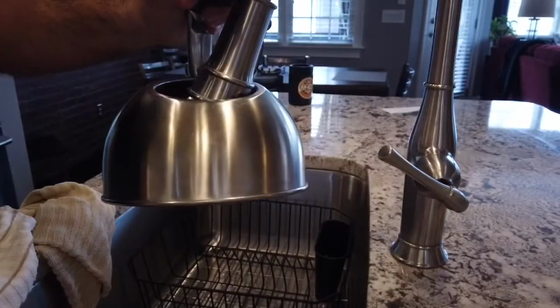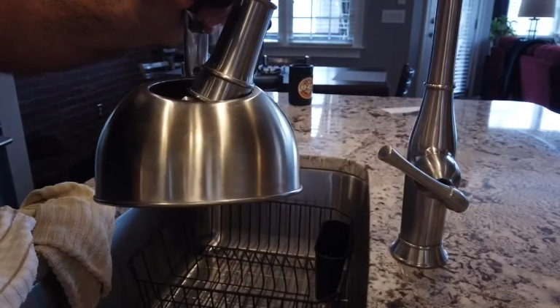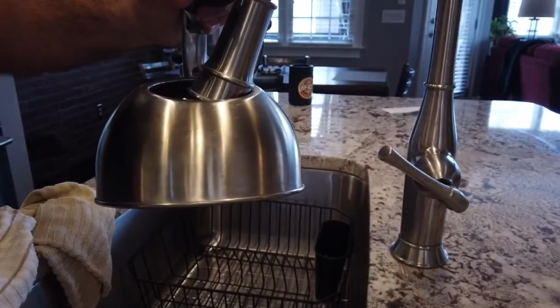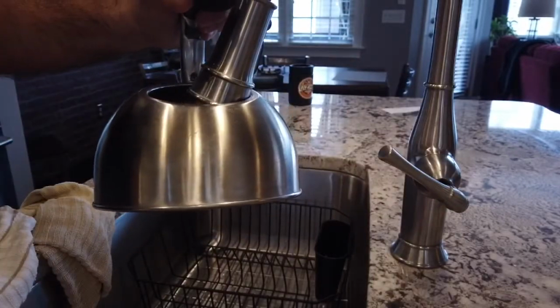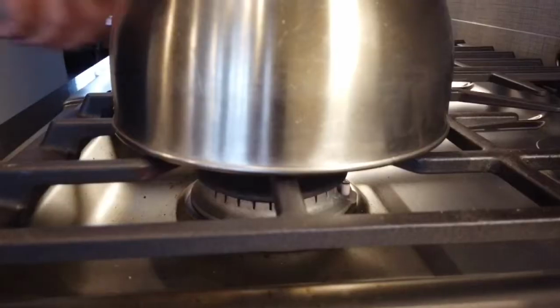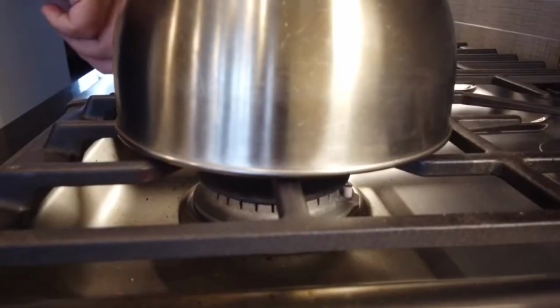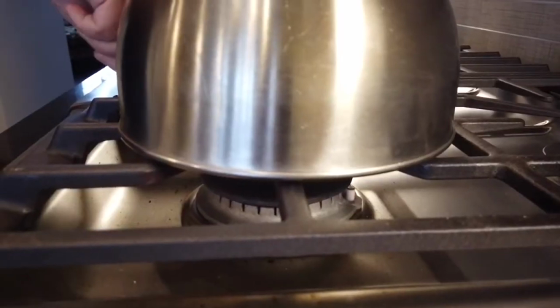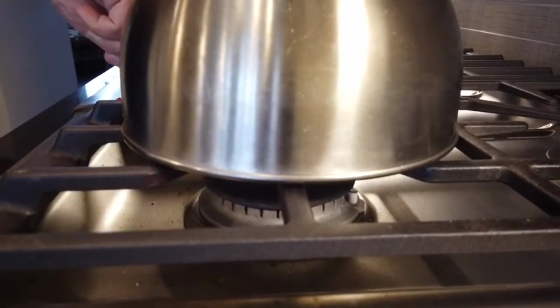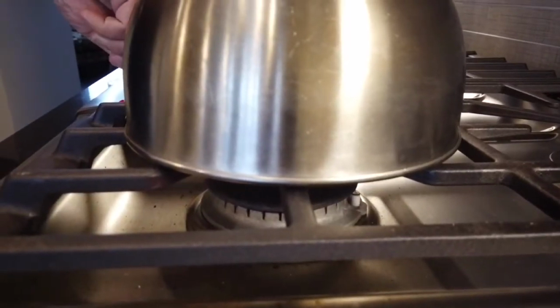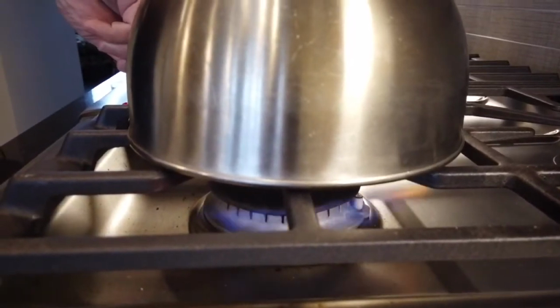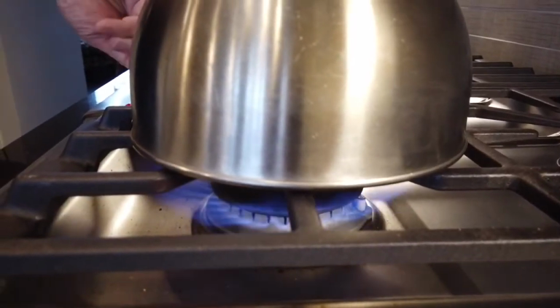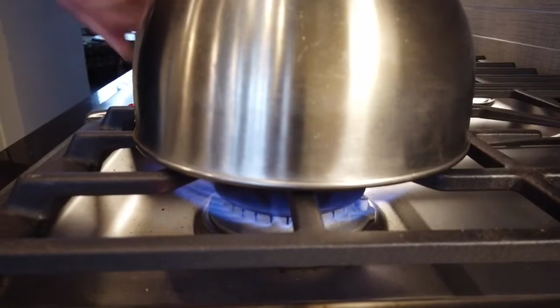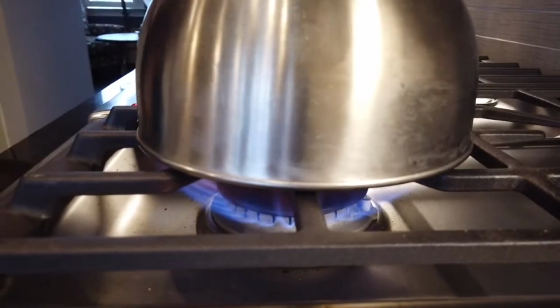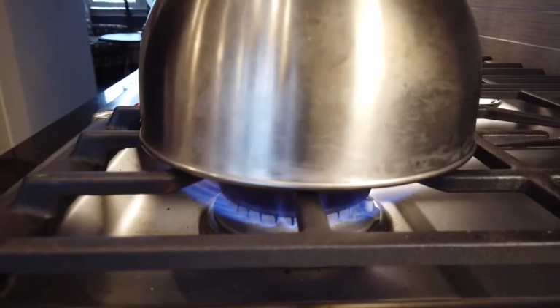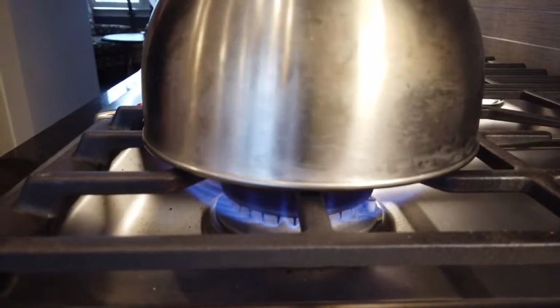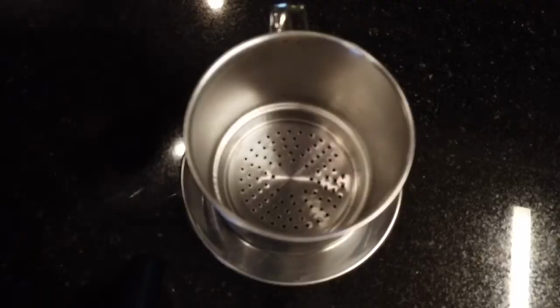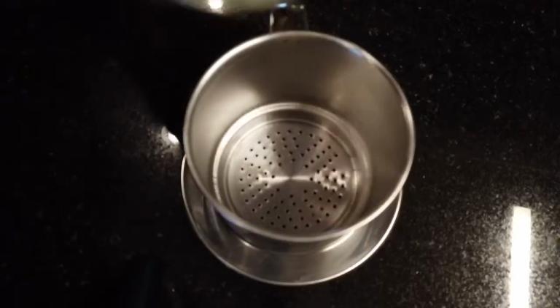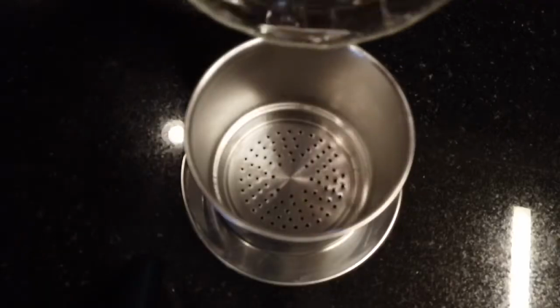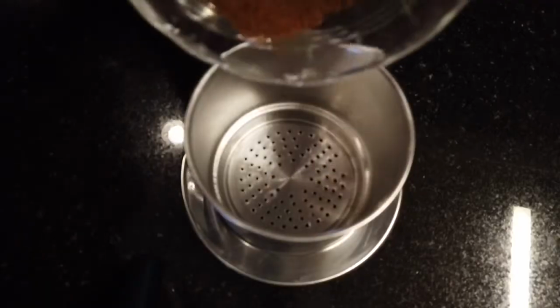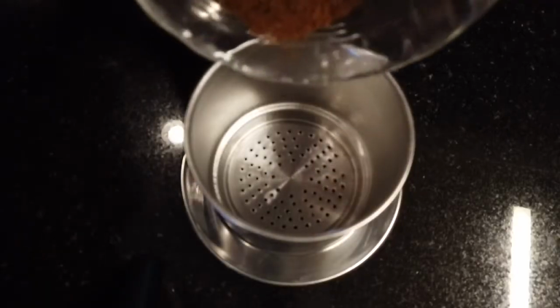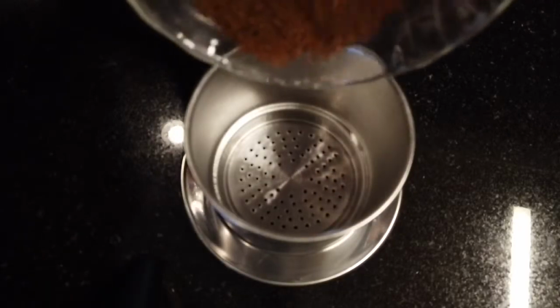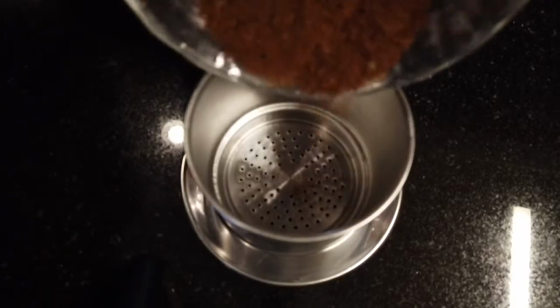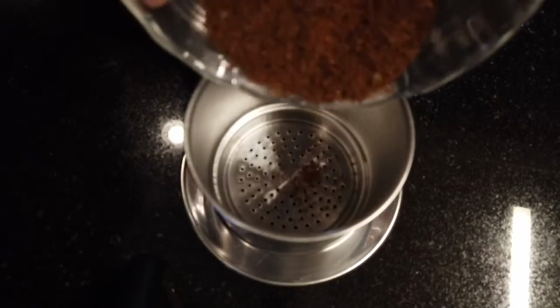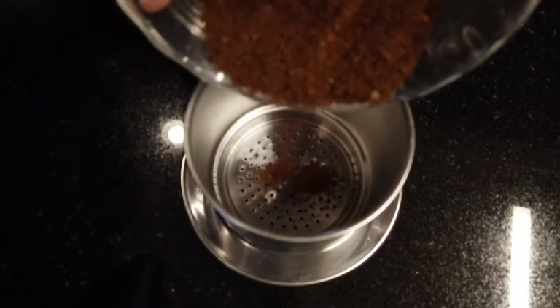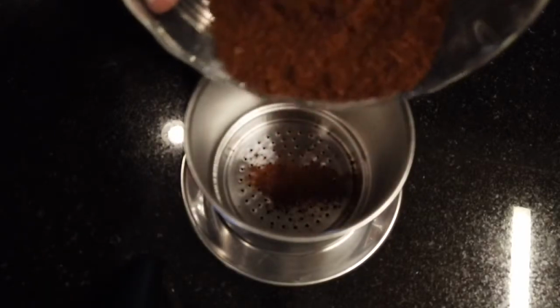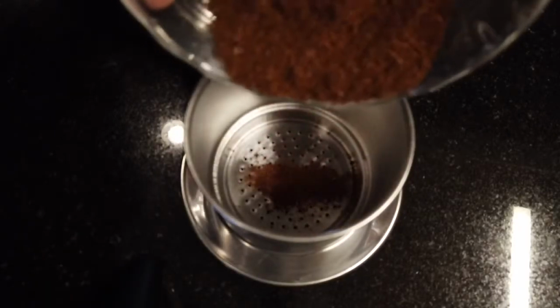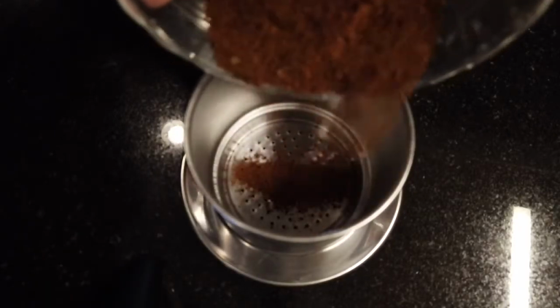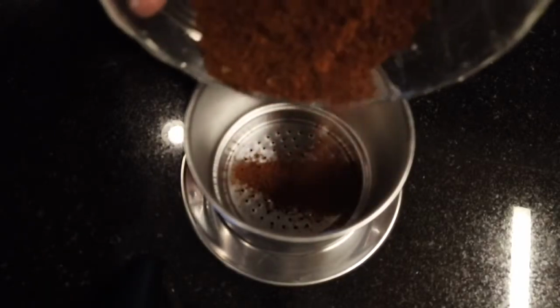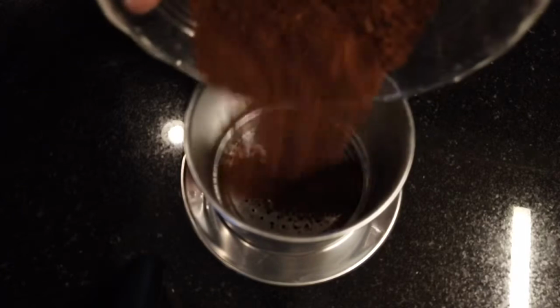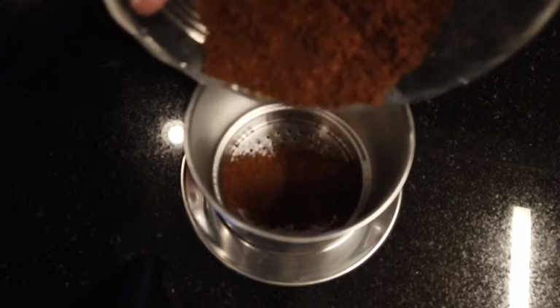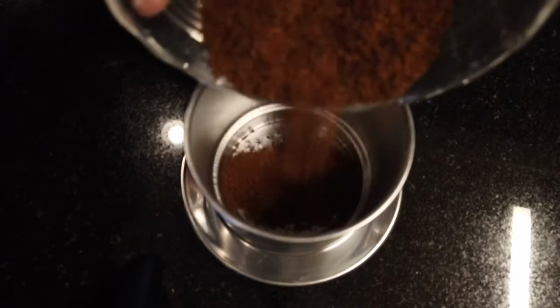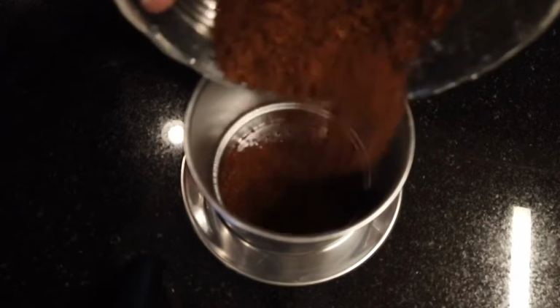I start with cold water in a kettle. Get it to where it's boiling and let it cool down a little bit.